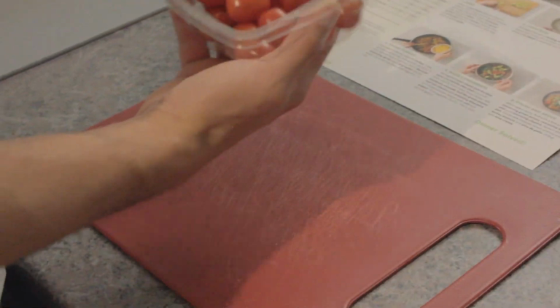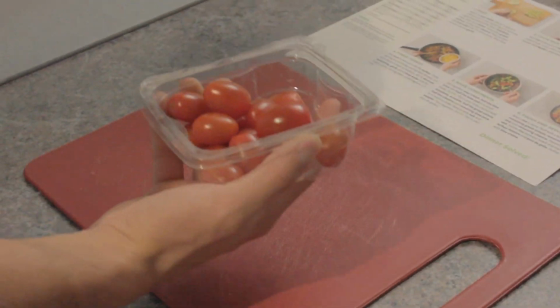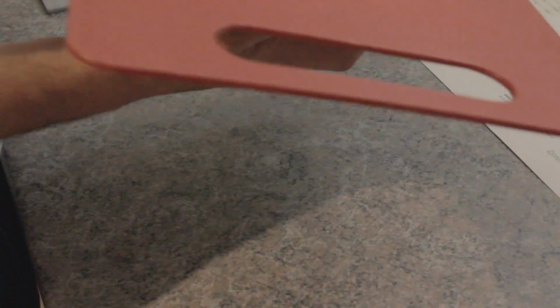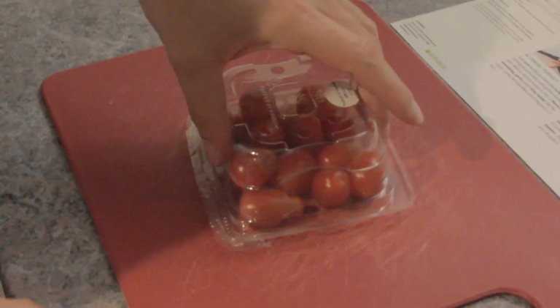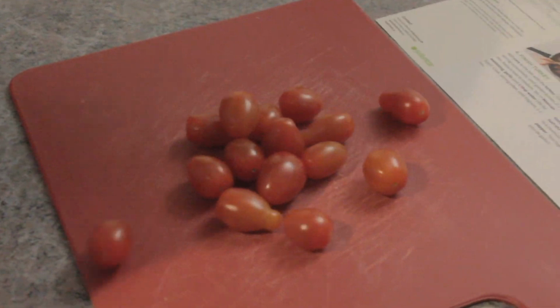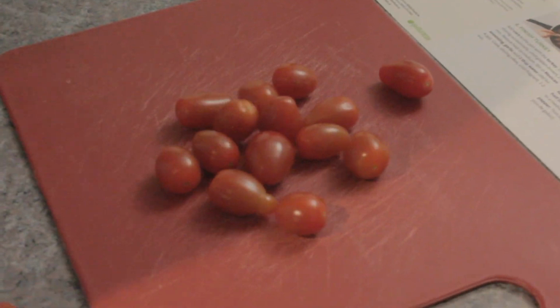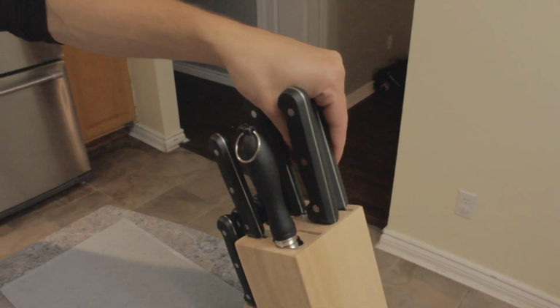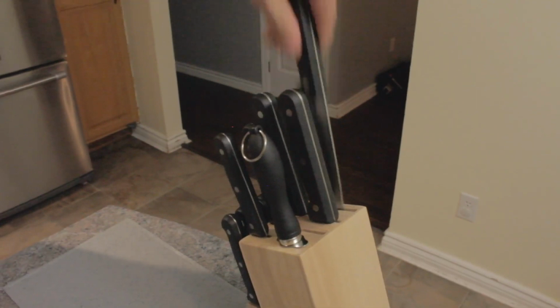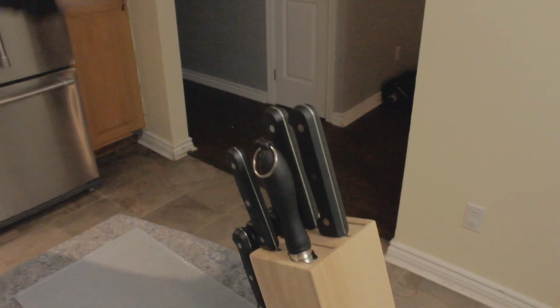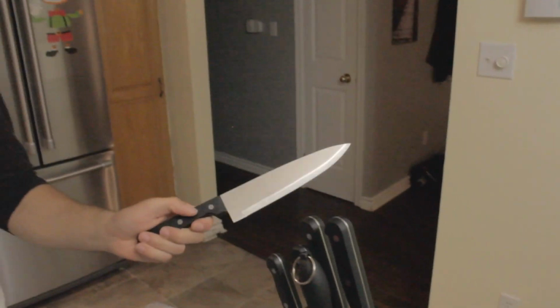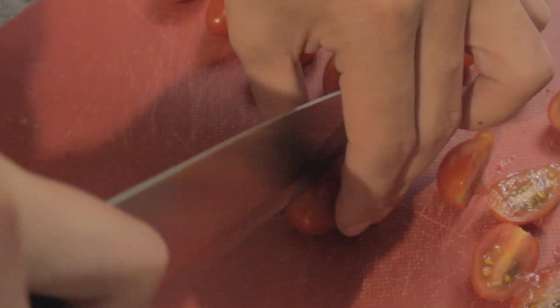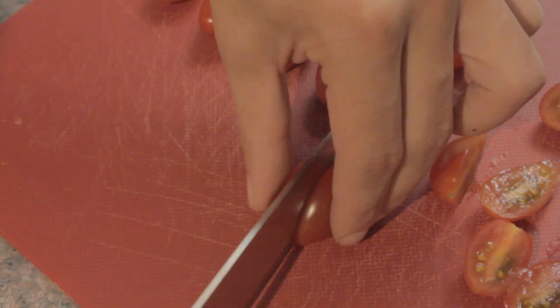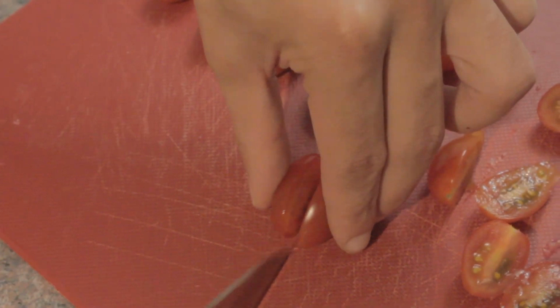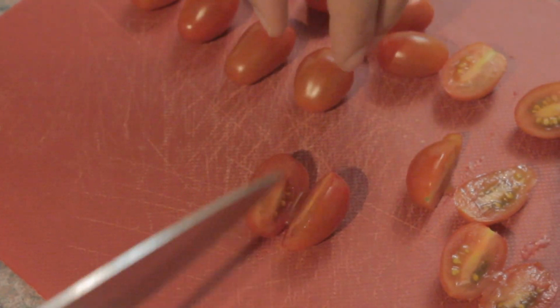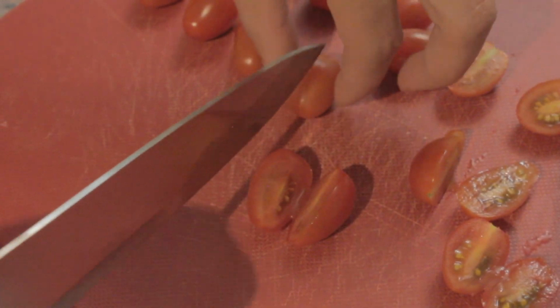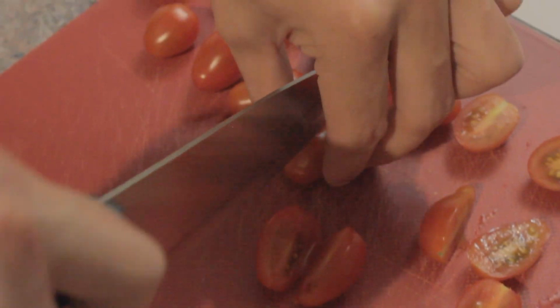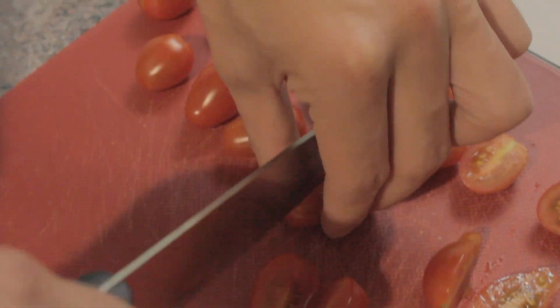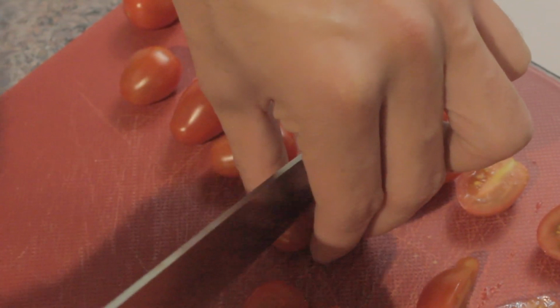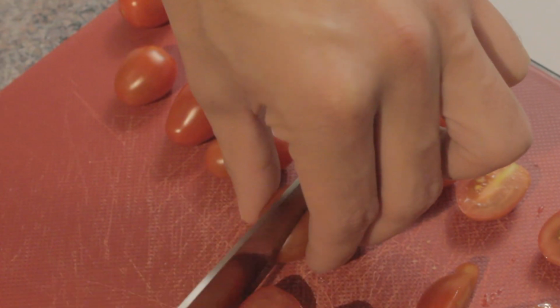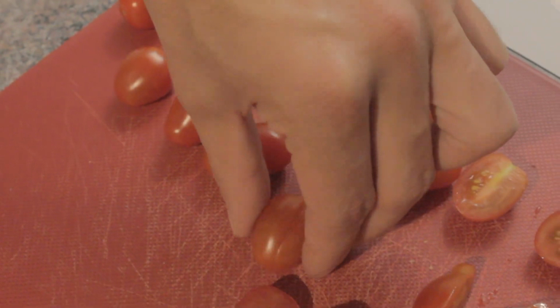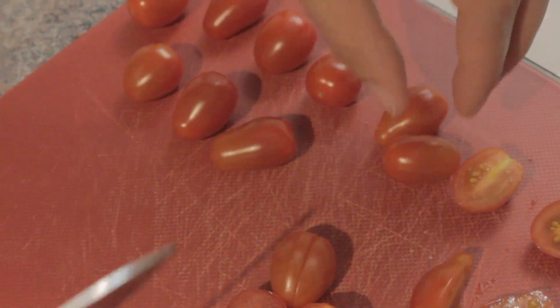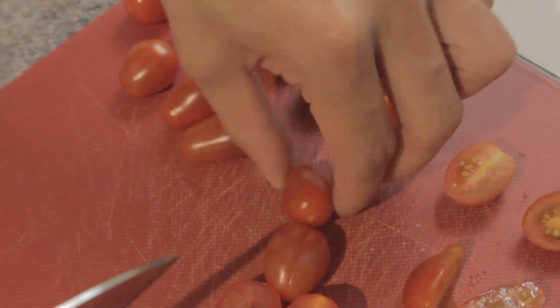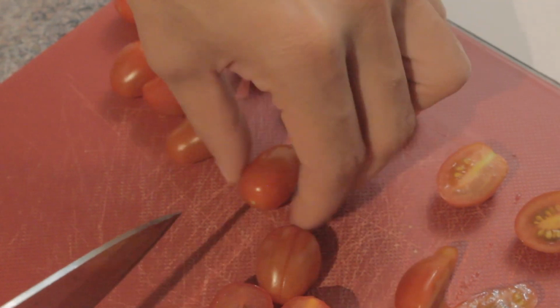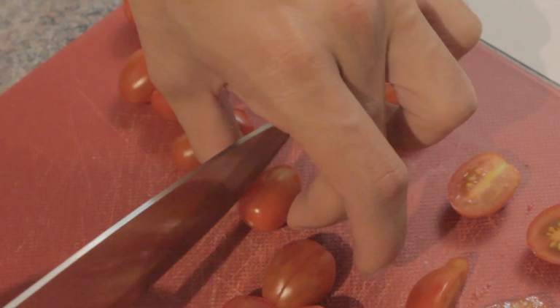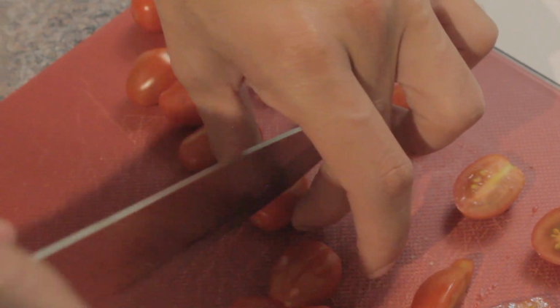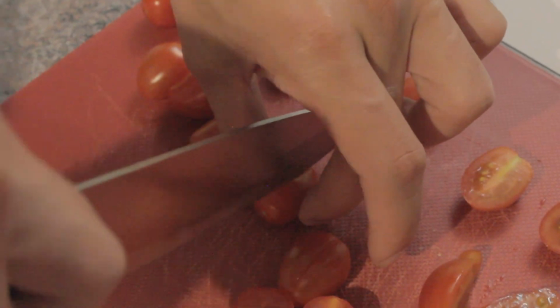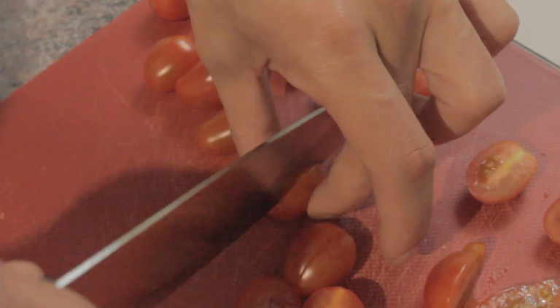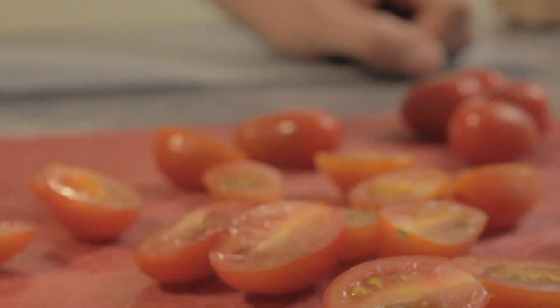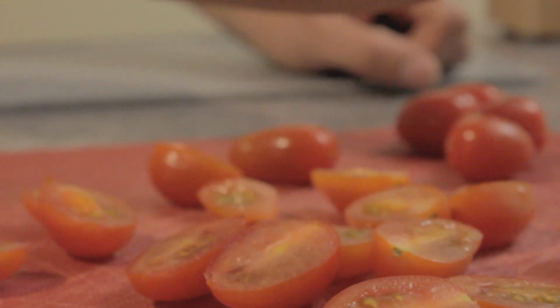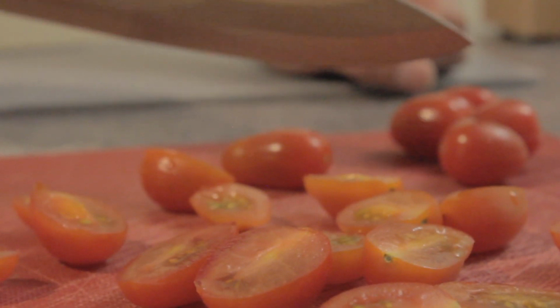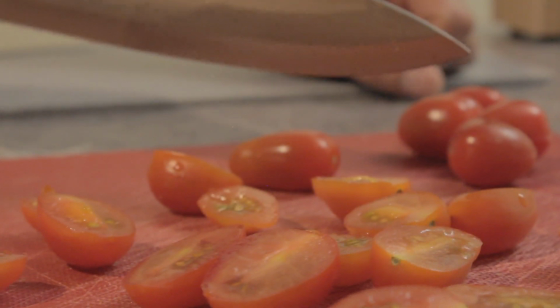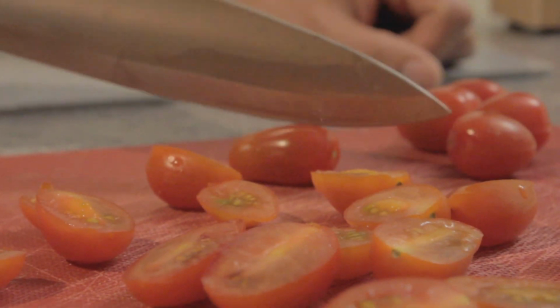You have to halve them, and we're gonna use this big knife here. Now to do this properly, you should not cut your fingers. If you do, you've done it improperly and that's bad — not good for your fingers. I'm going to try to freehand these last couple ones.